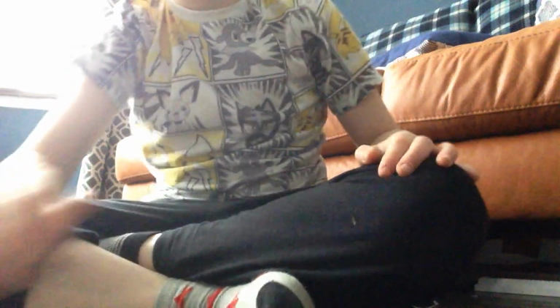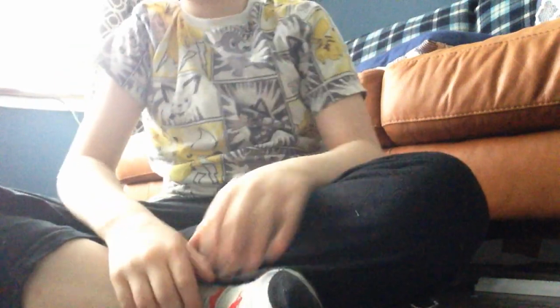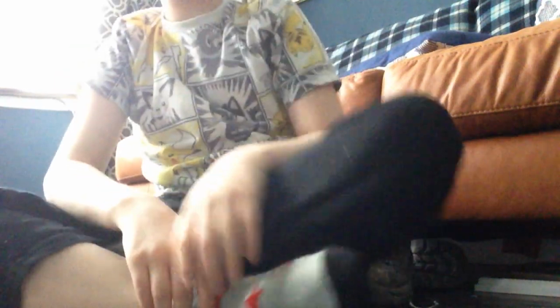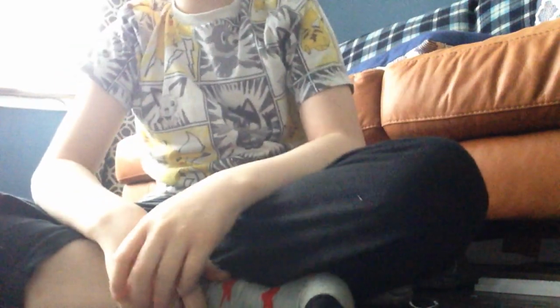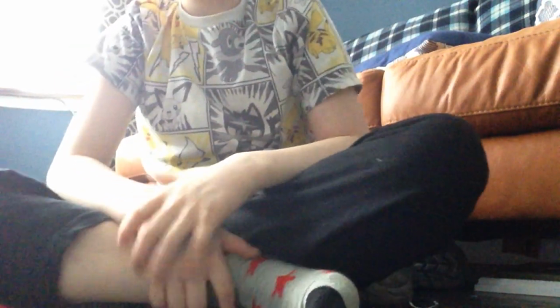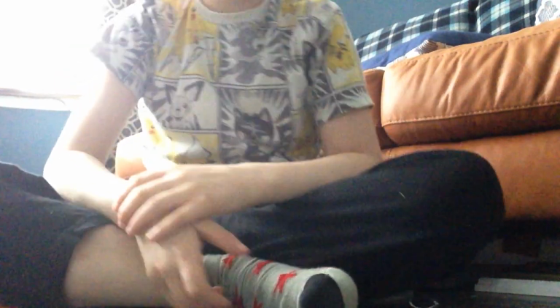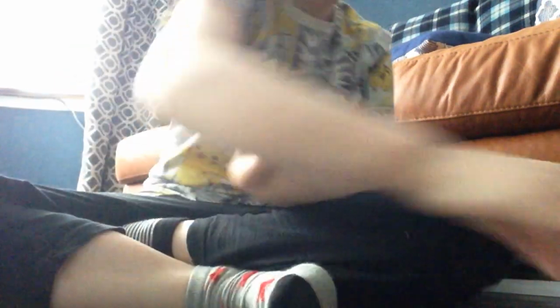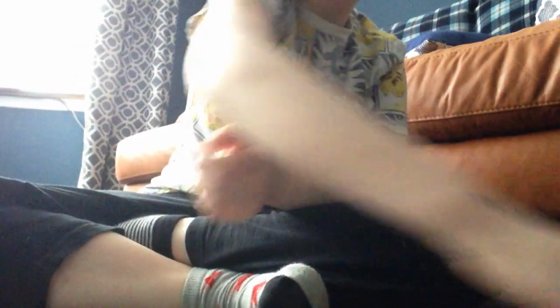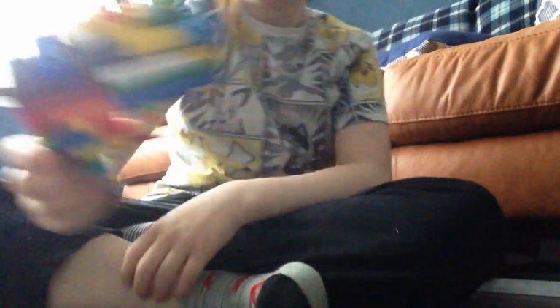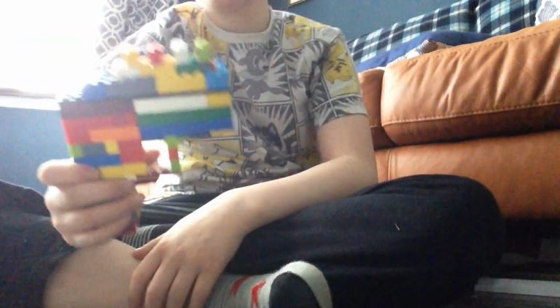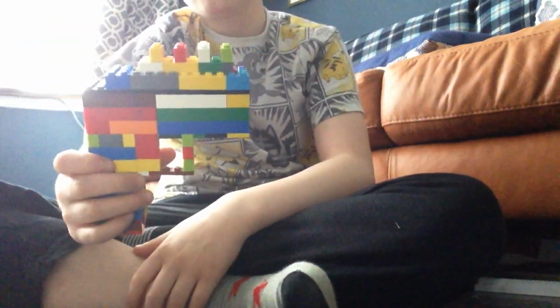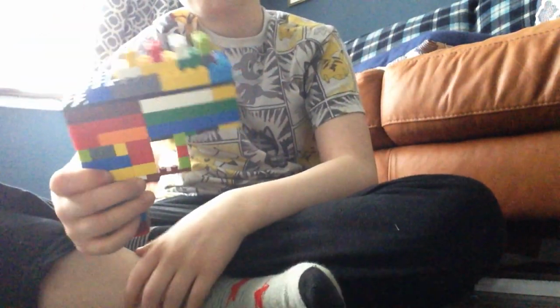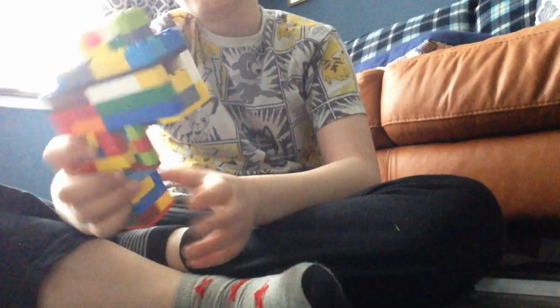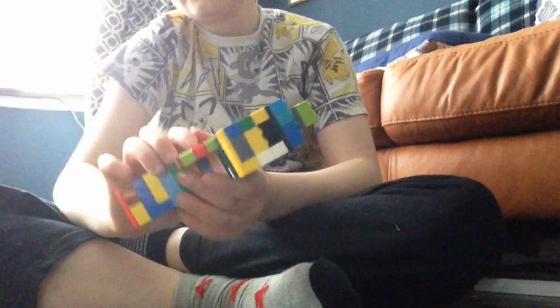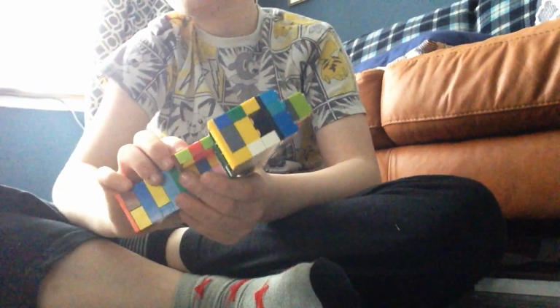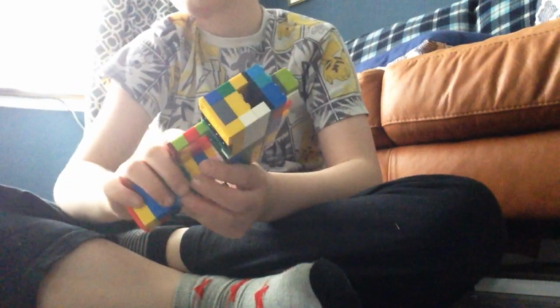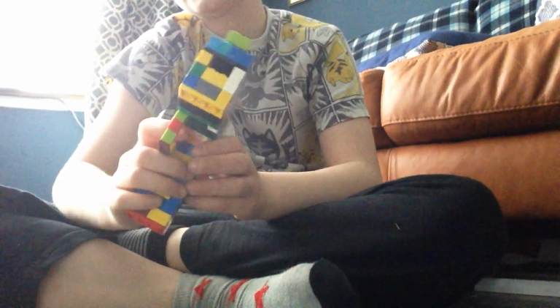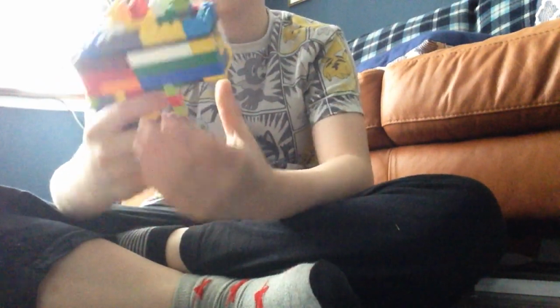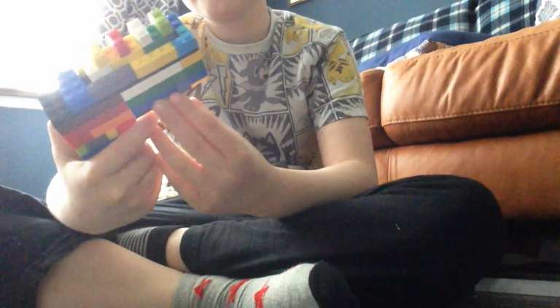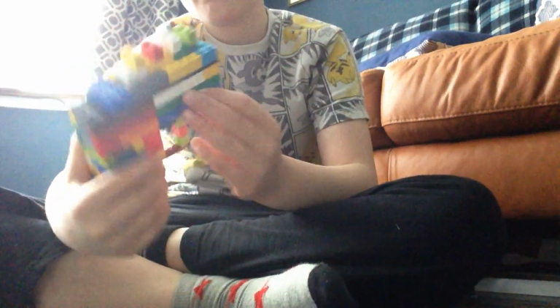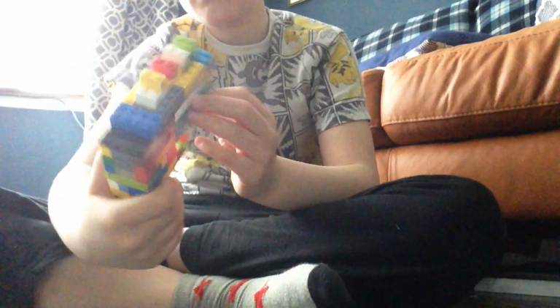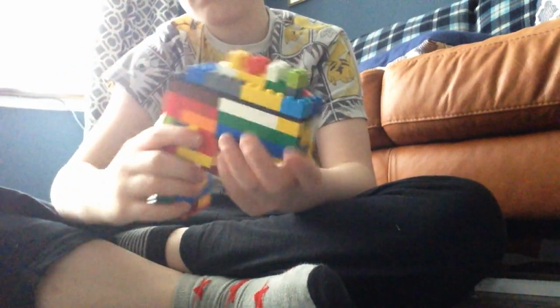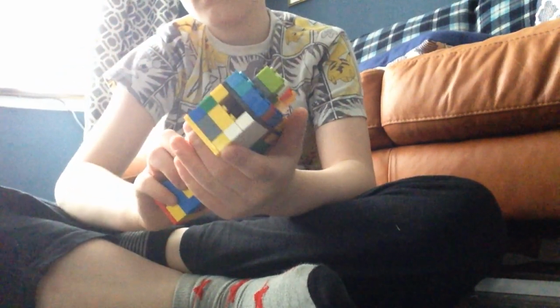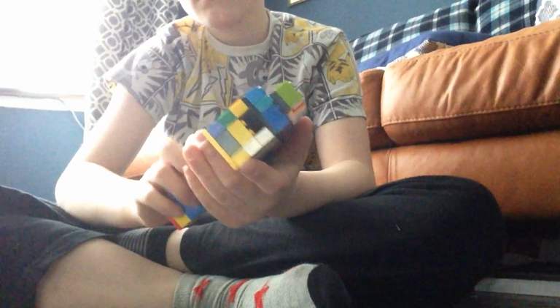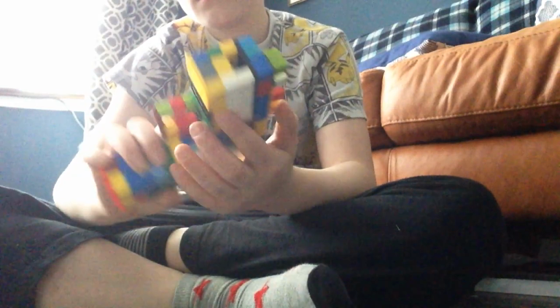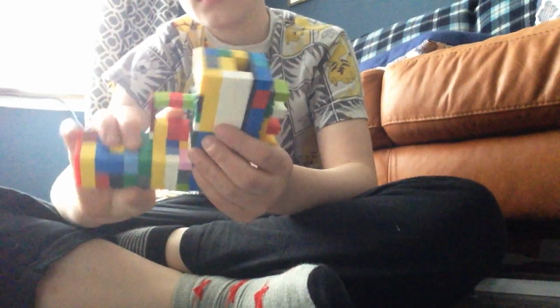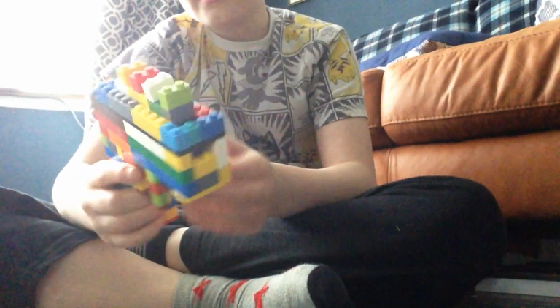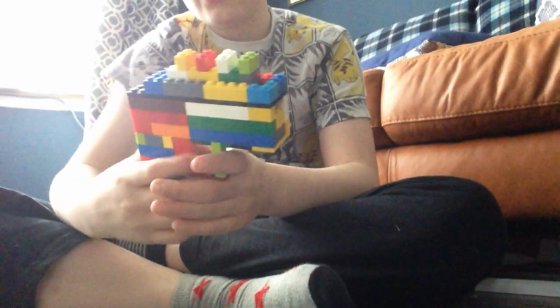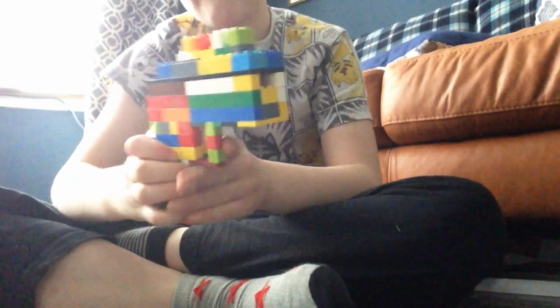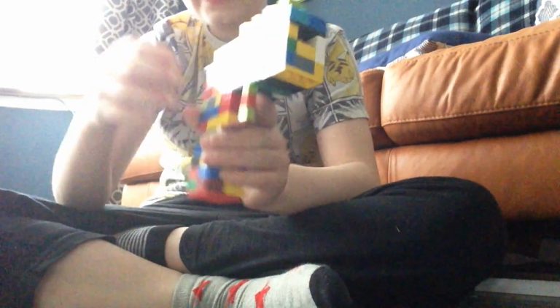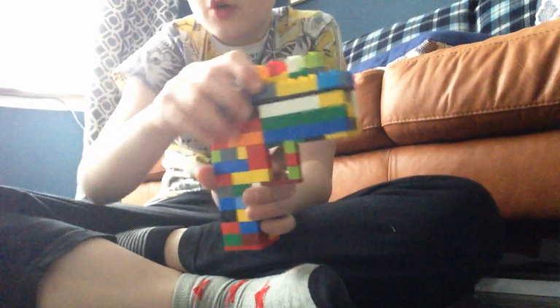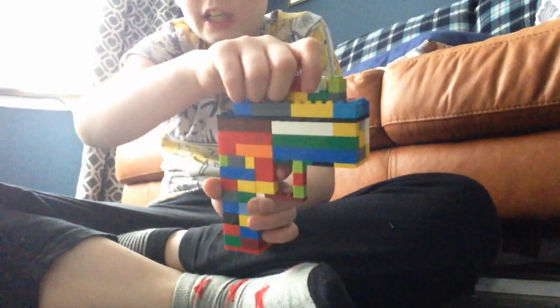WannaPictureBoyAlpha here, back with another video. I'll be showing you my Lego gun — it's a Lego pistol. Also, I finally made a whirlwind slide.